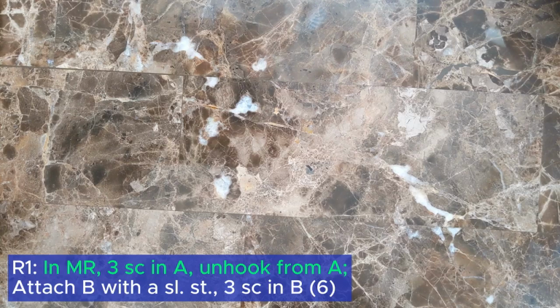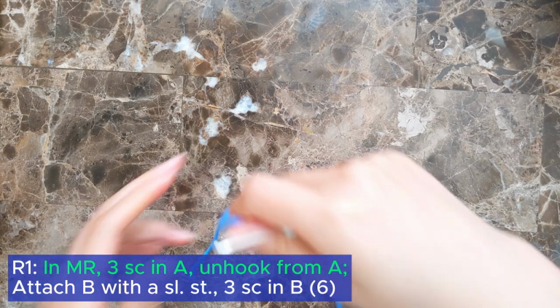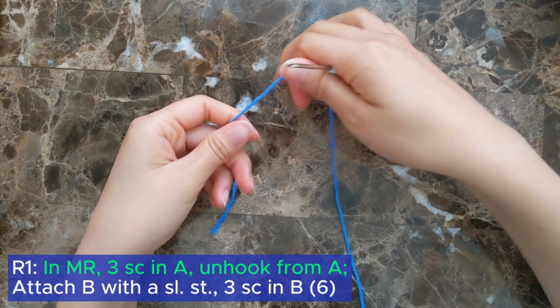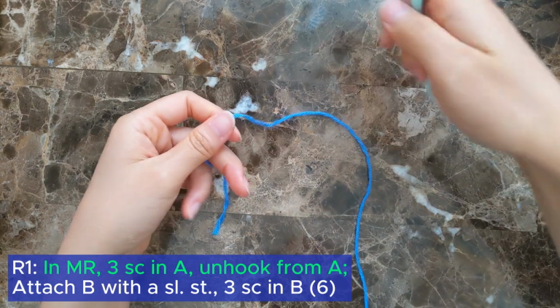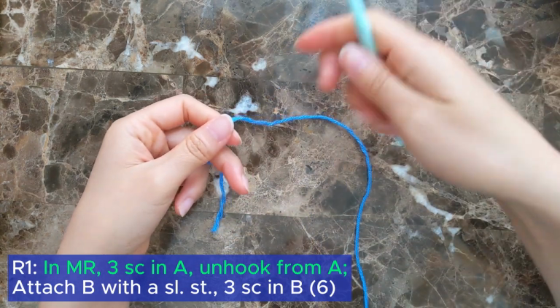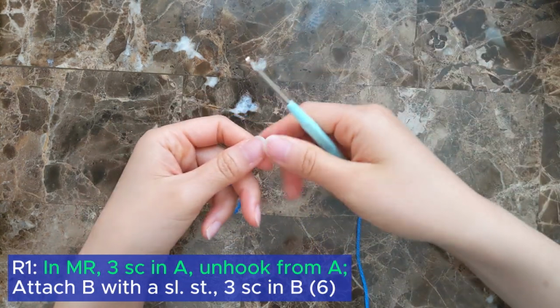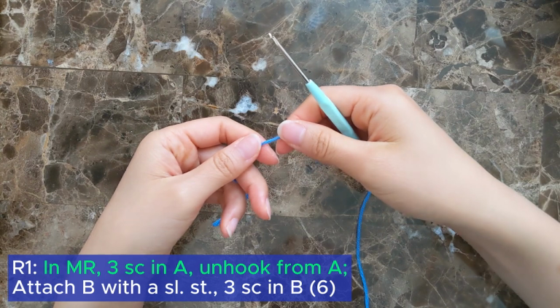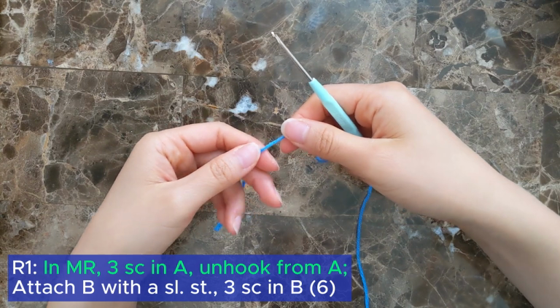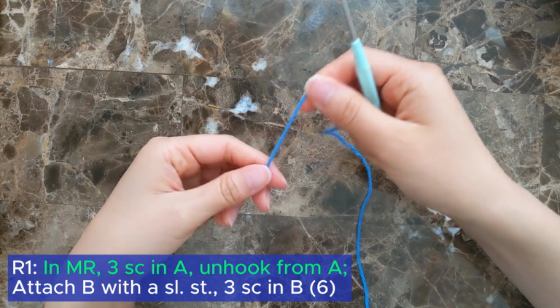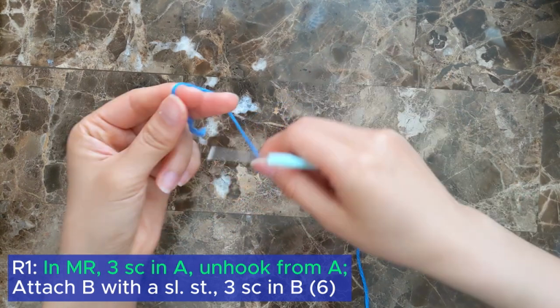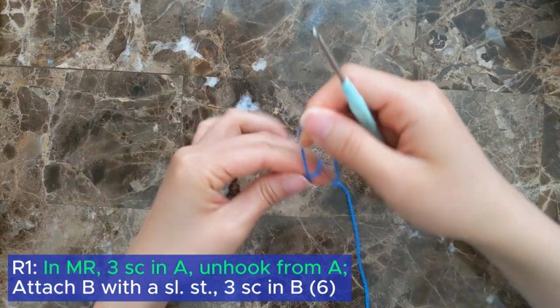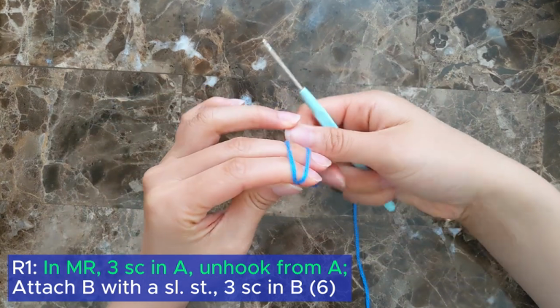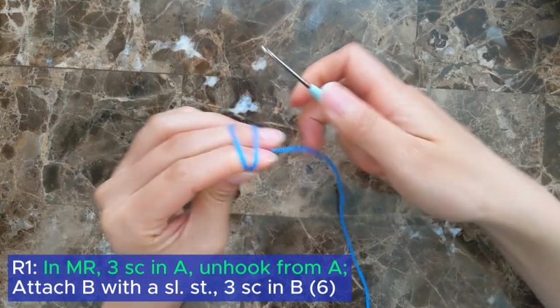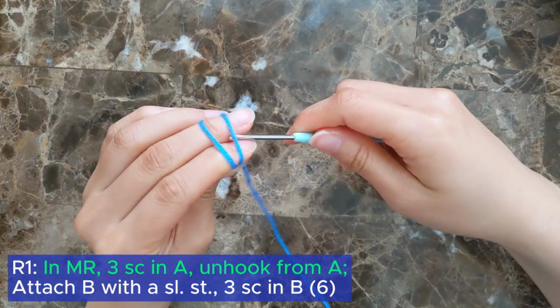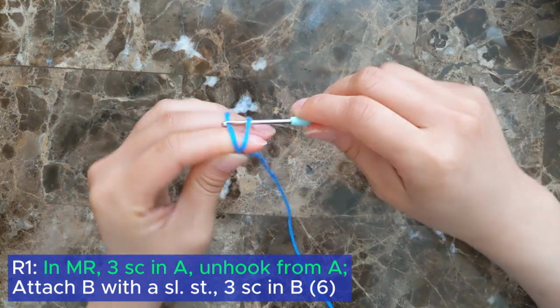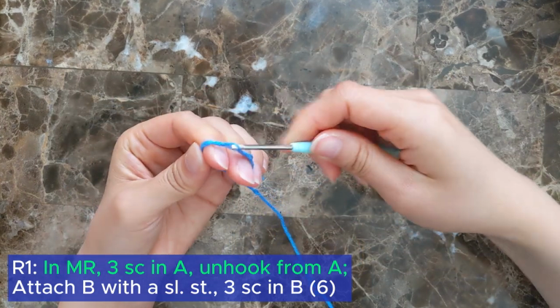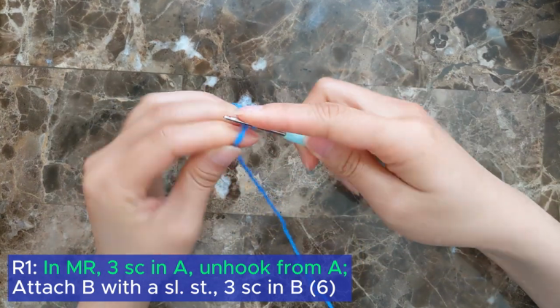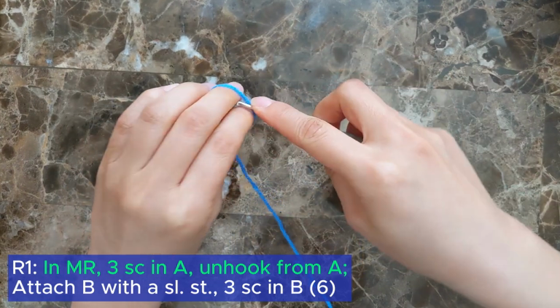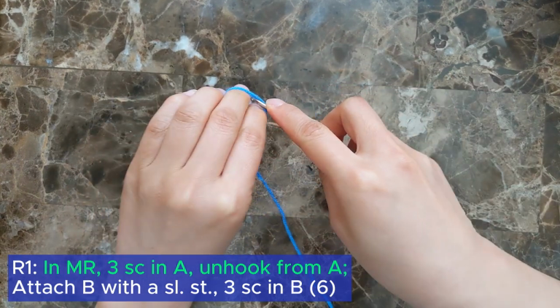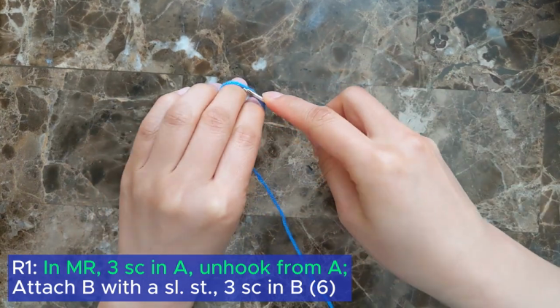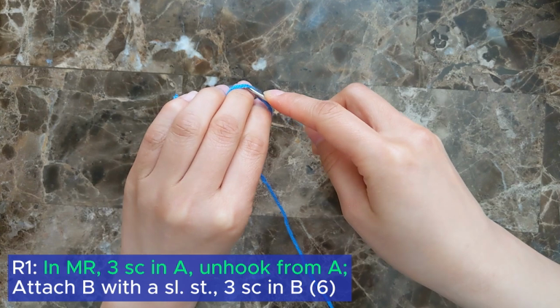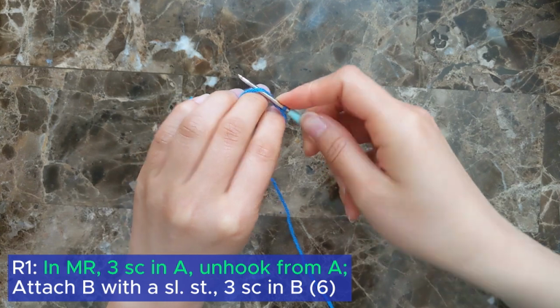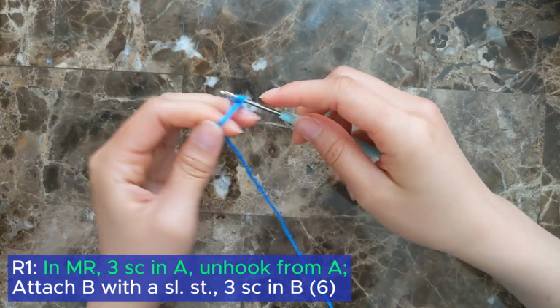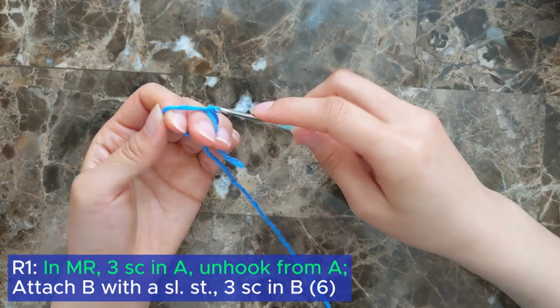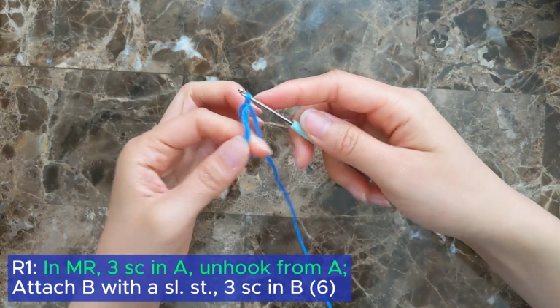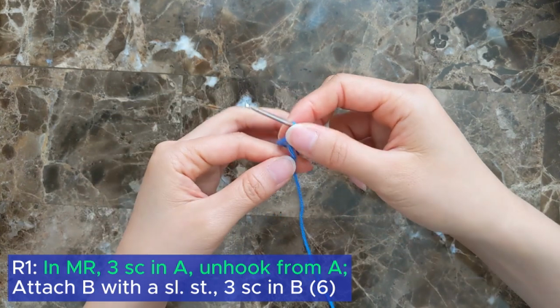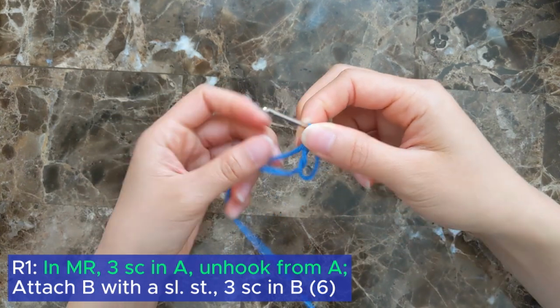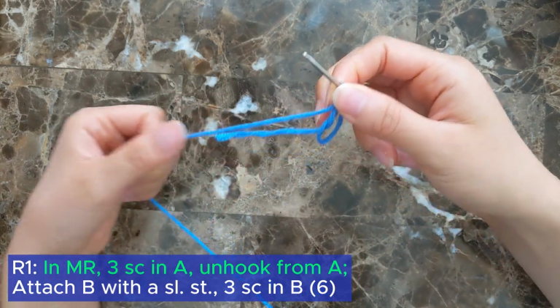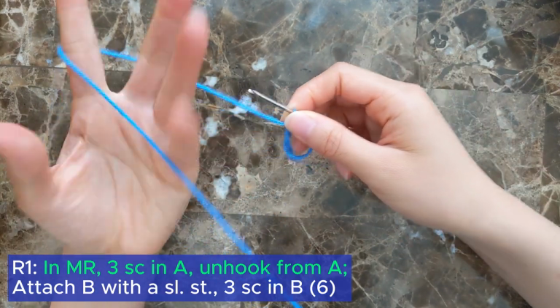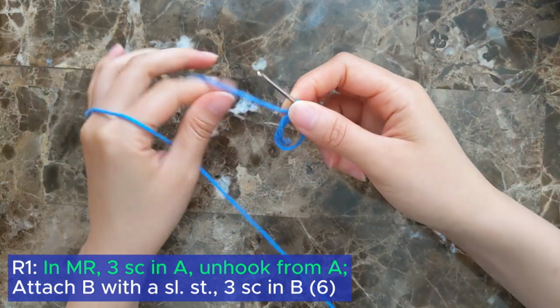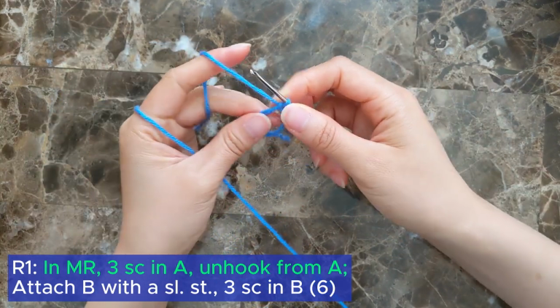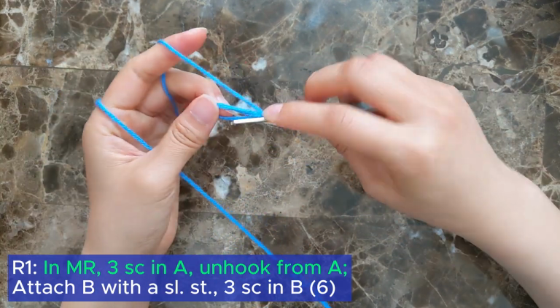To start off we're going to be making the witch's brew, and it's crocheted in a continuous spiral. I'm going to be referring to my yarn colors as color A and color B. Color A would be the darker blue and color B would be the lighter blue.